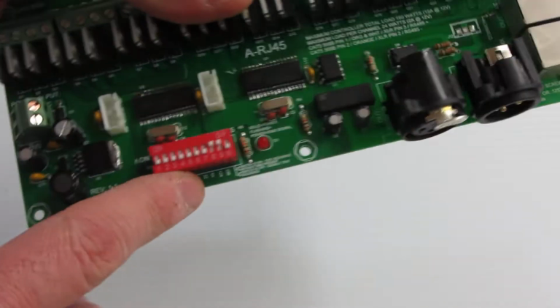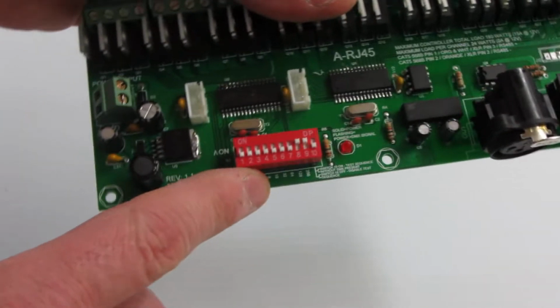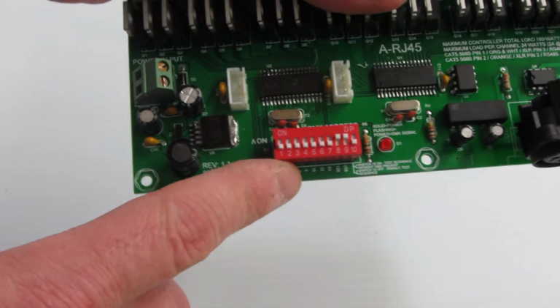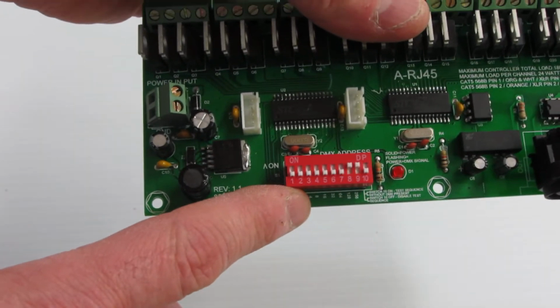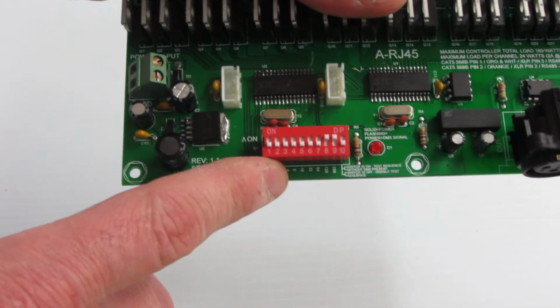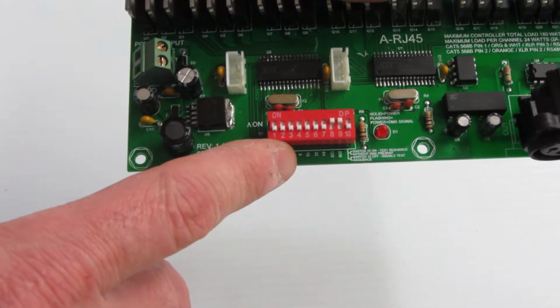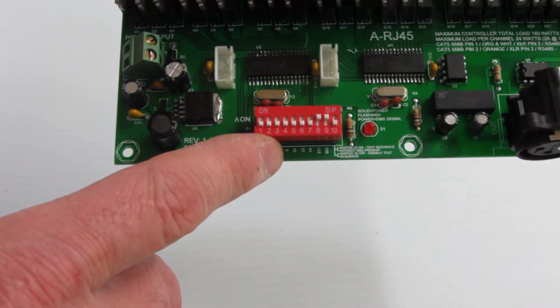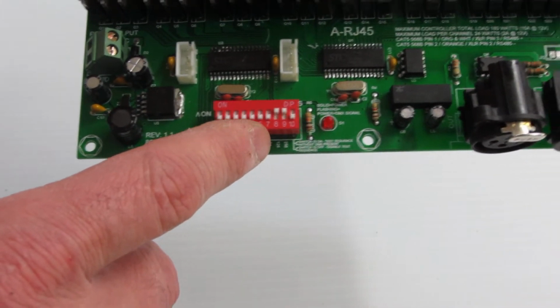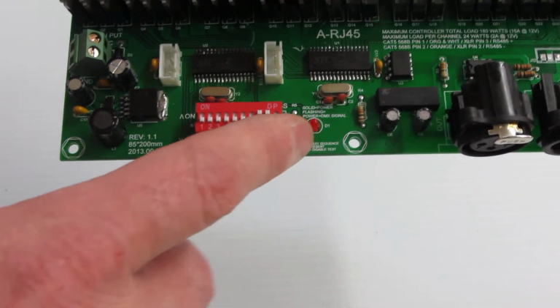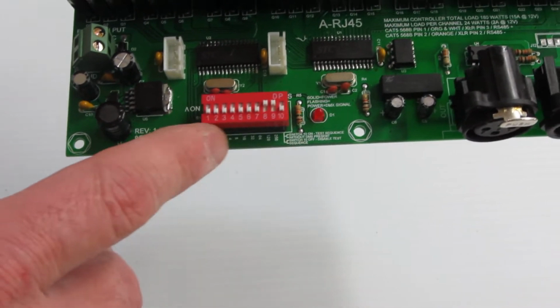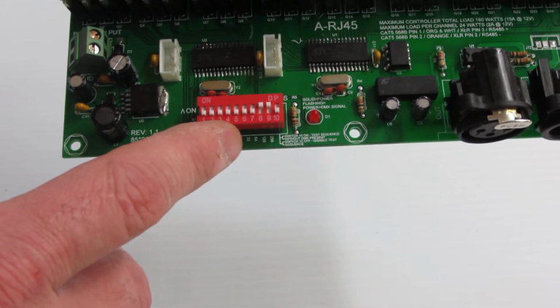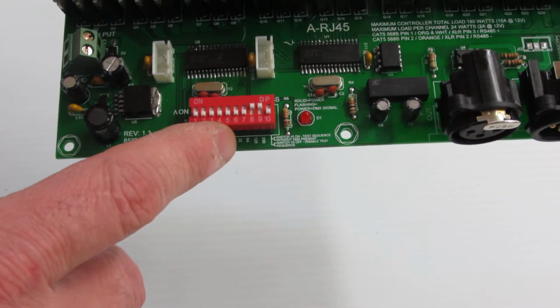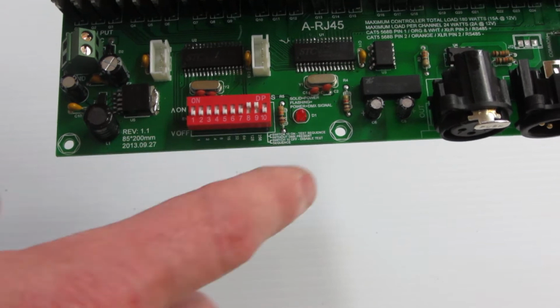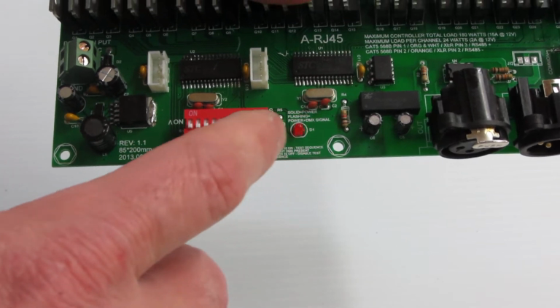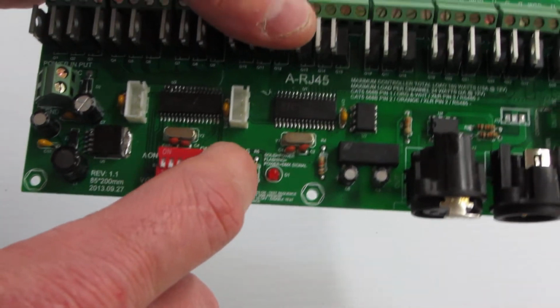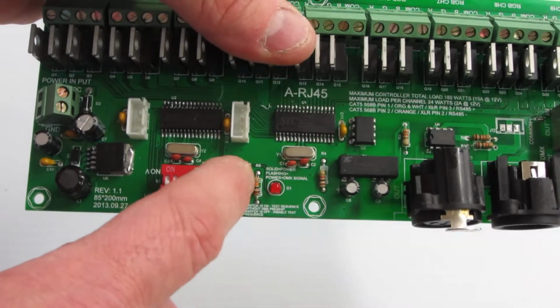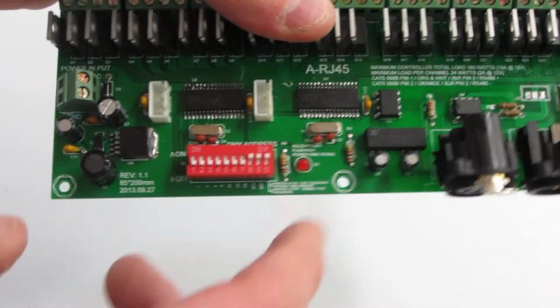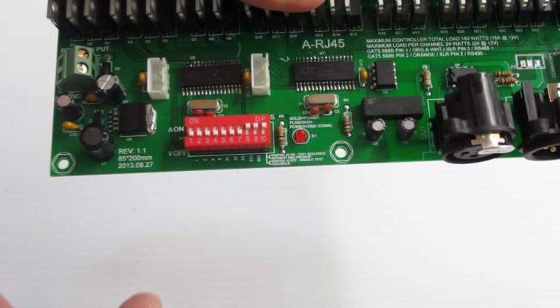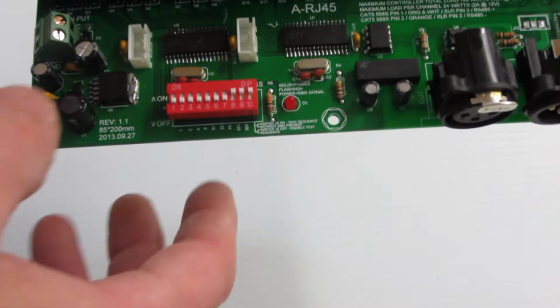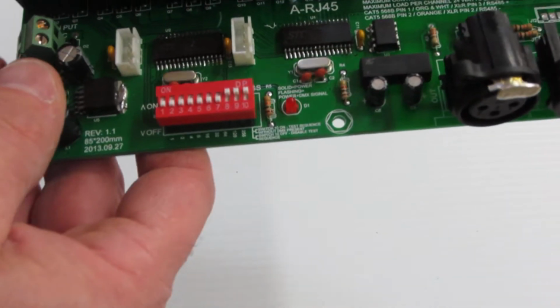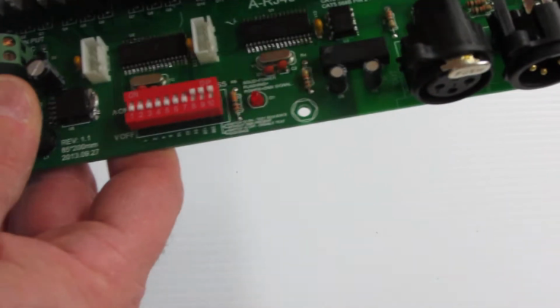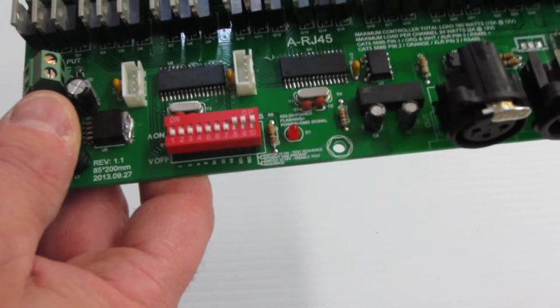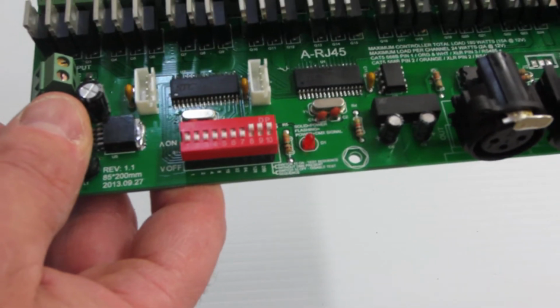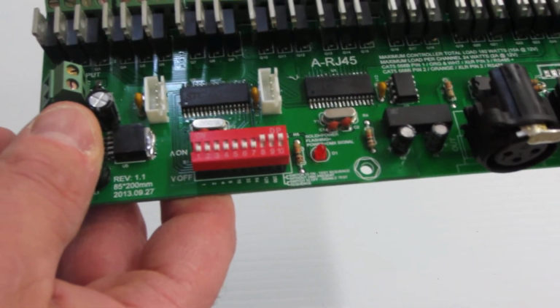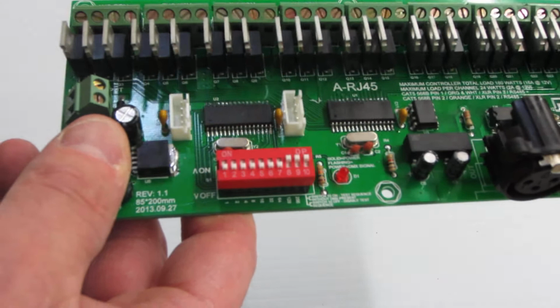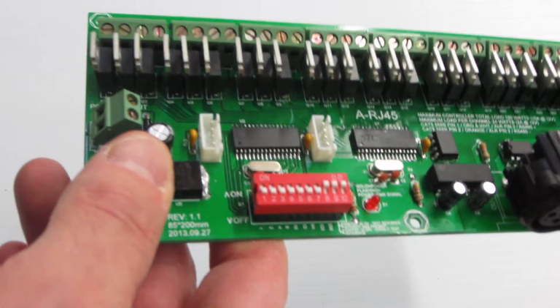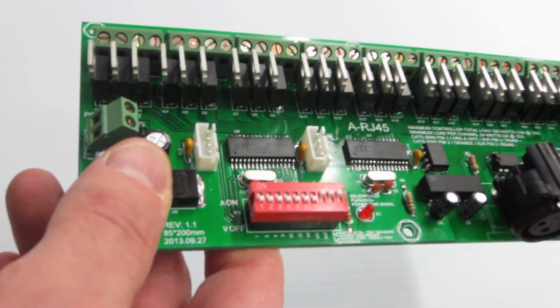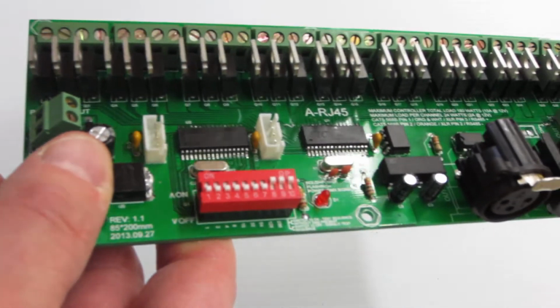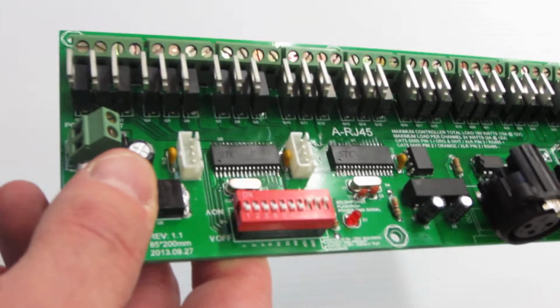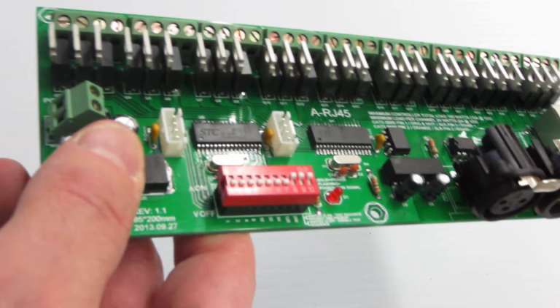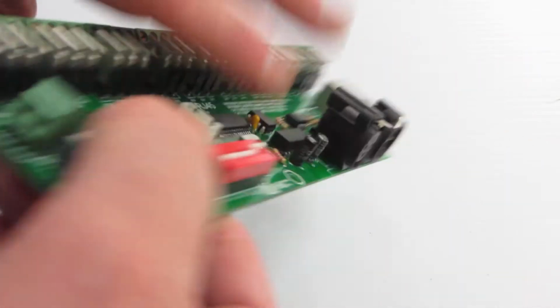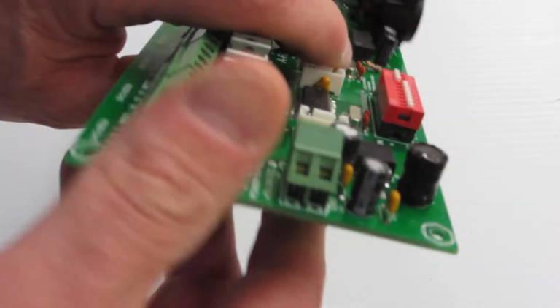Over here we have a DIP switch. The DIP switch allows setting of all the 512 addresses, including DIP switch number 10, which allows a test mode — which is great for testing to see if you have any problems with your outputs.